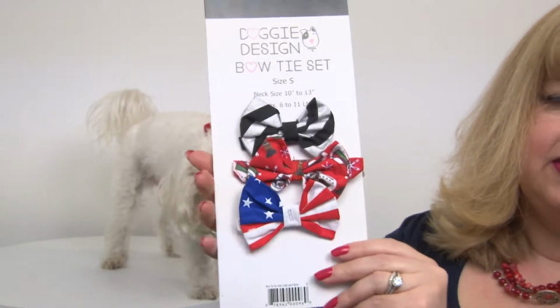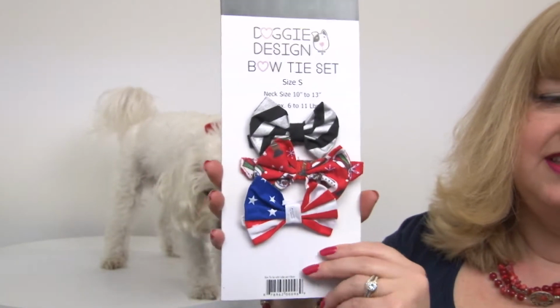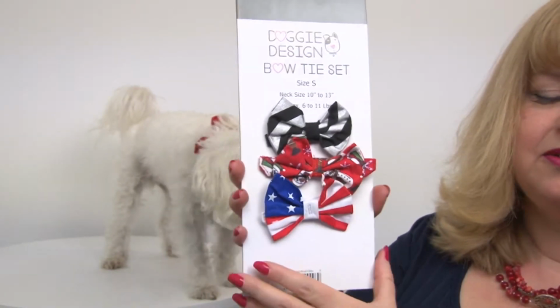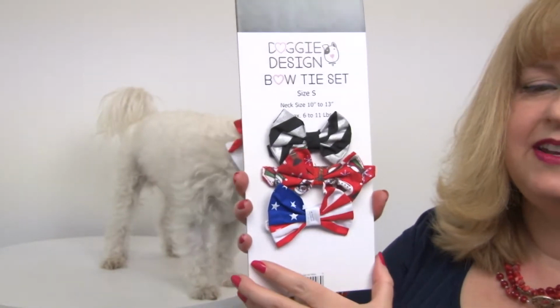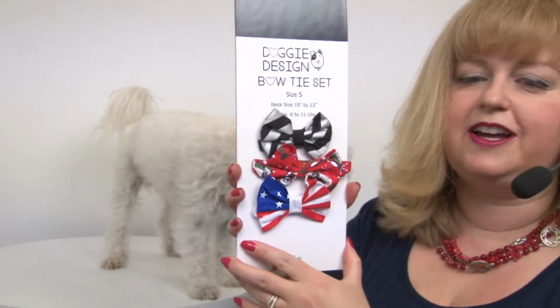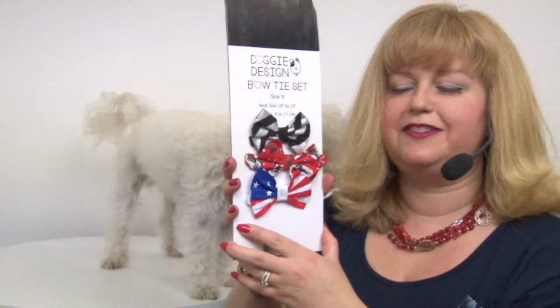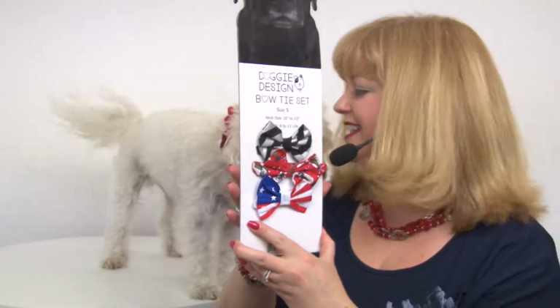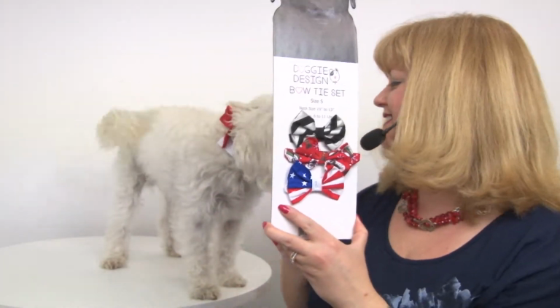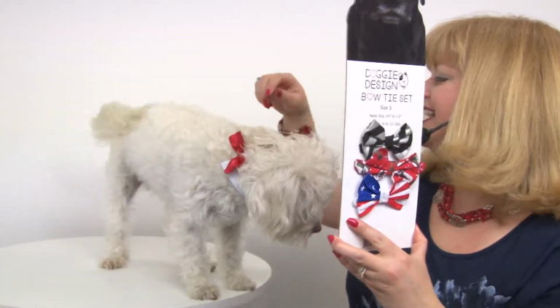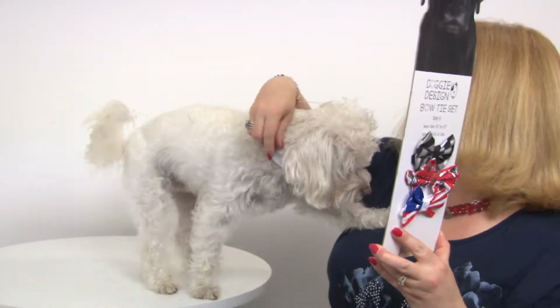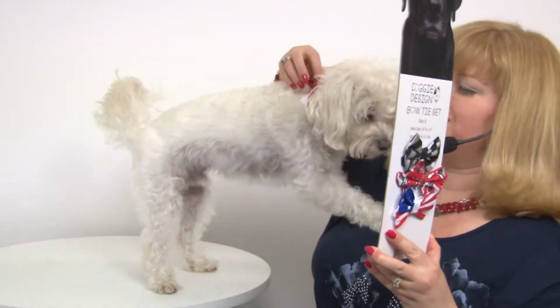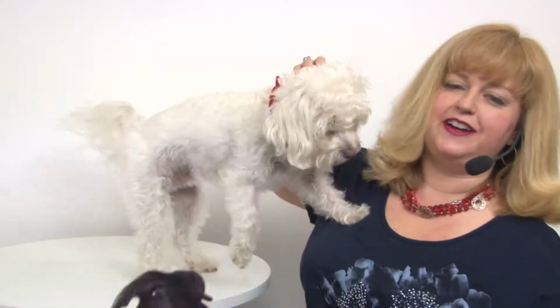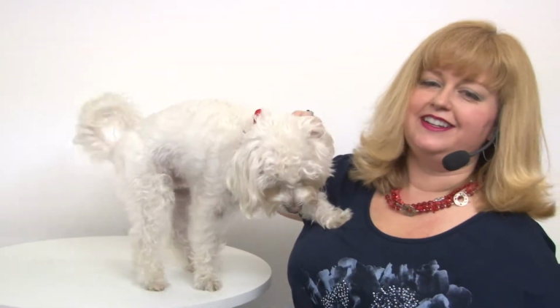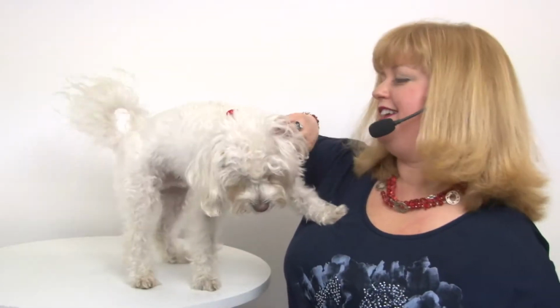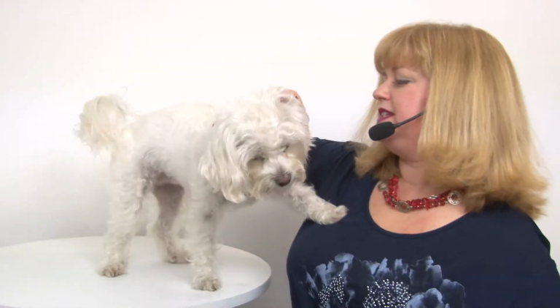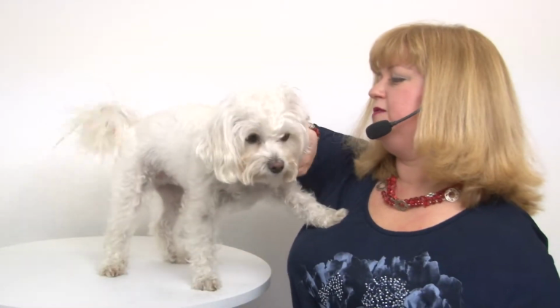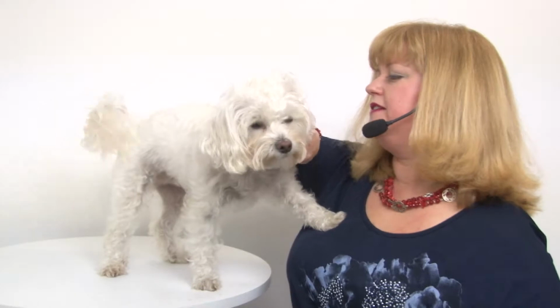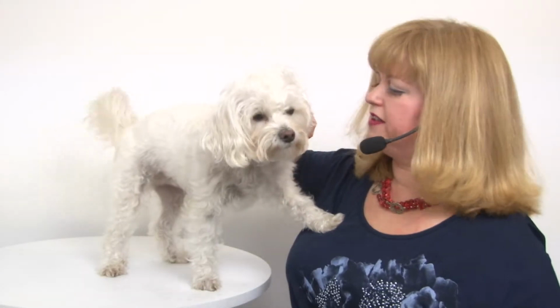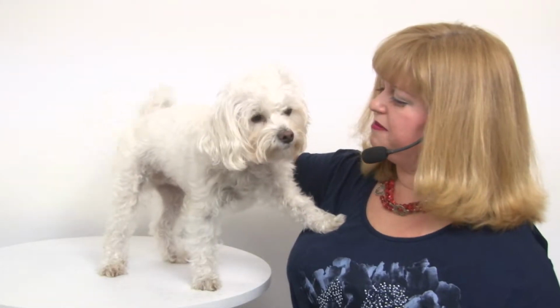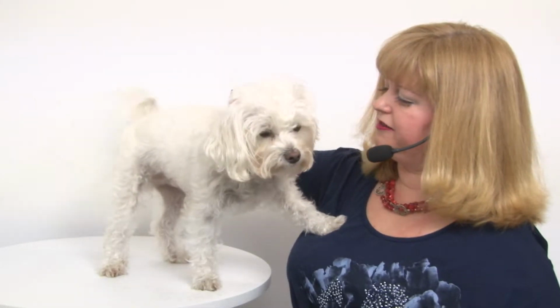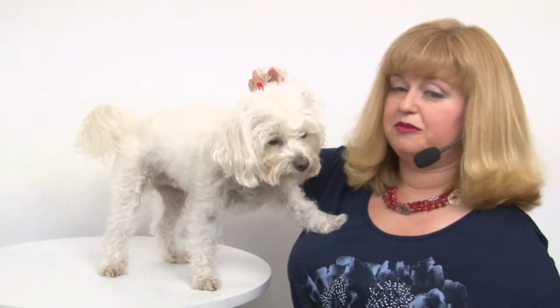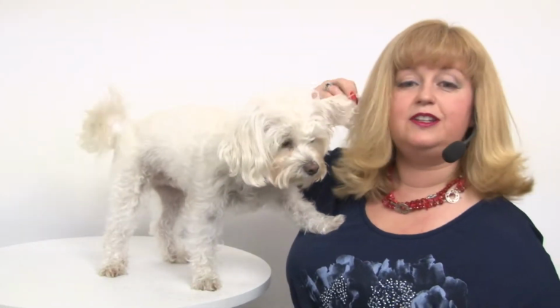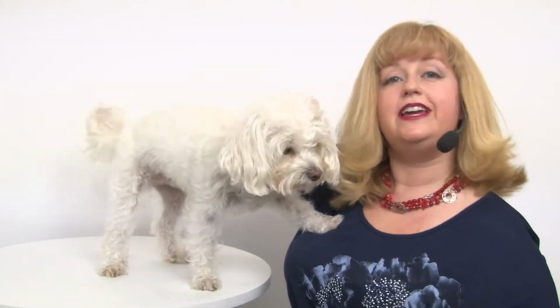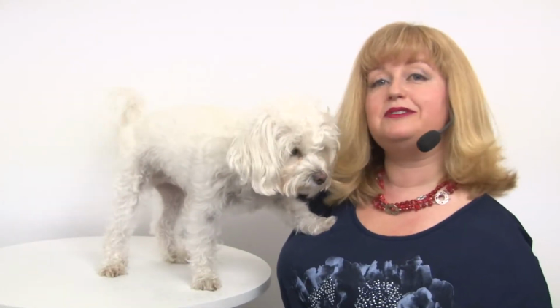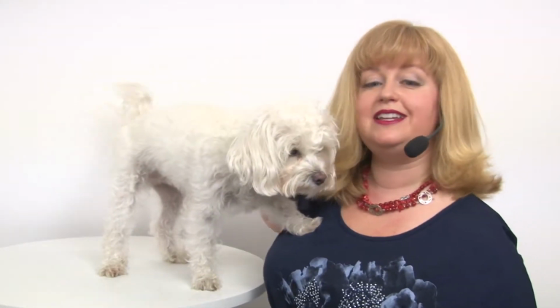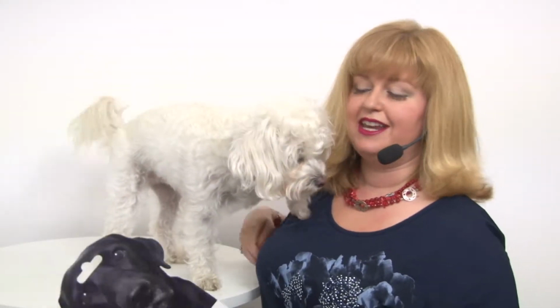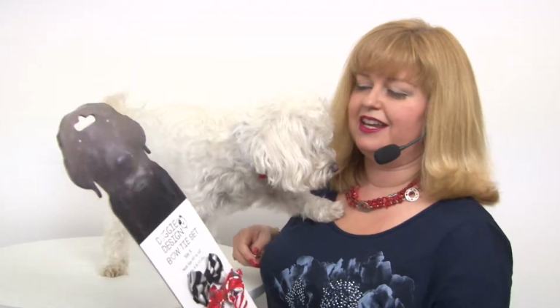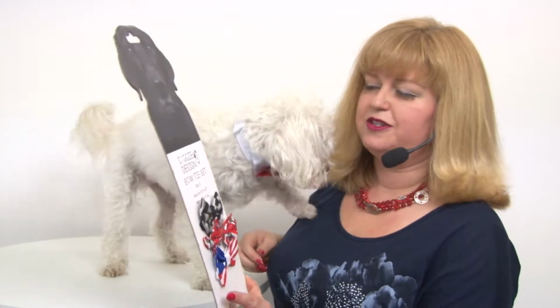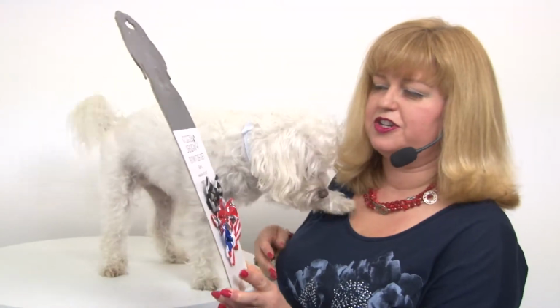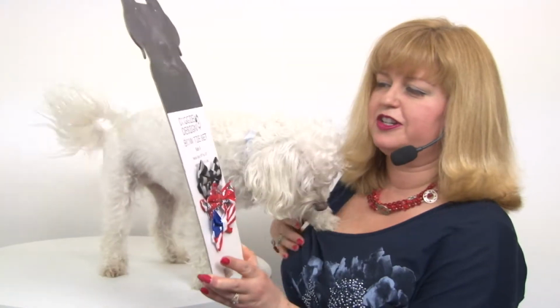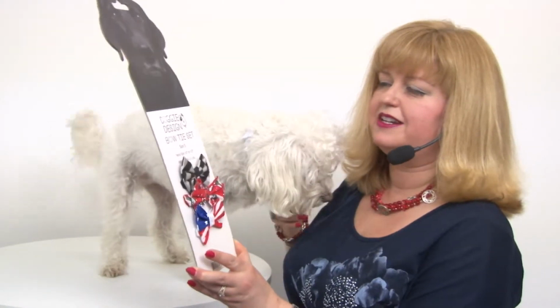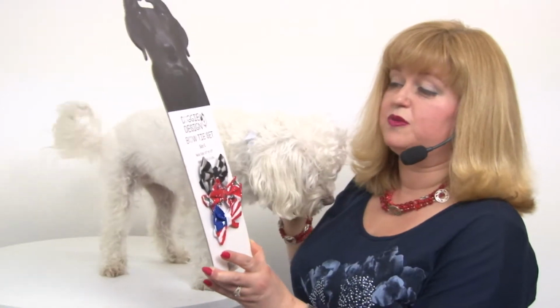So these look great for lots of different occasions and they're super fun. Presley's really not feeling the modeling right now, but he looks very handsome in it and your dog is sure to look great in it as well.